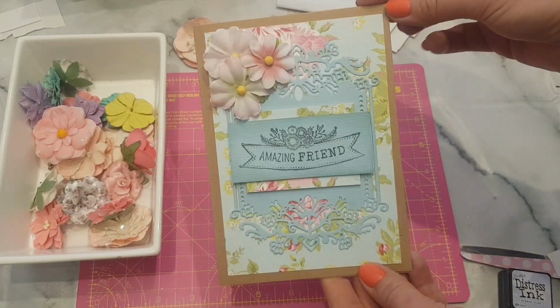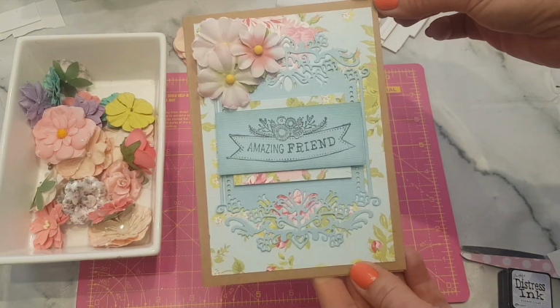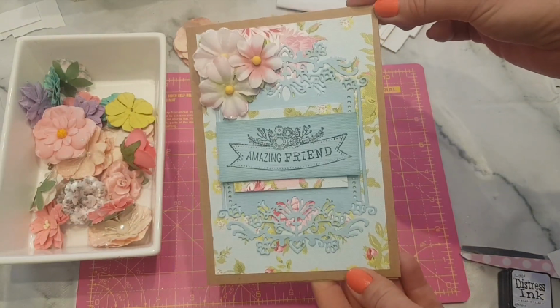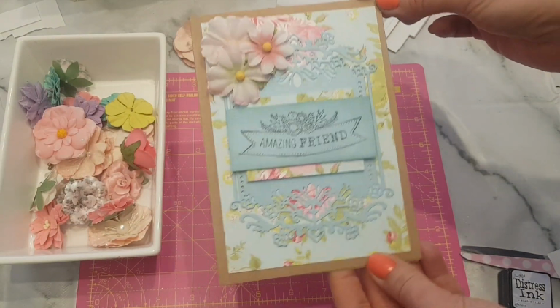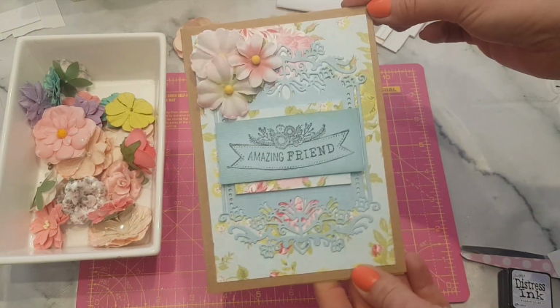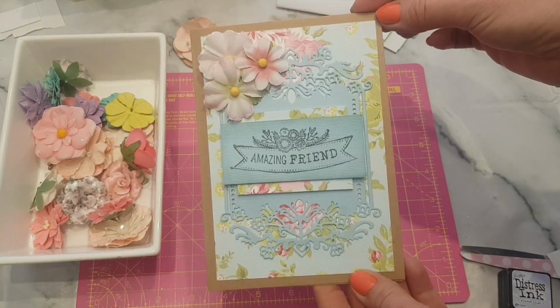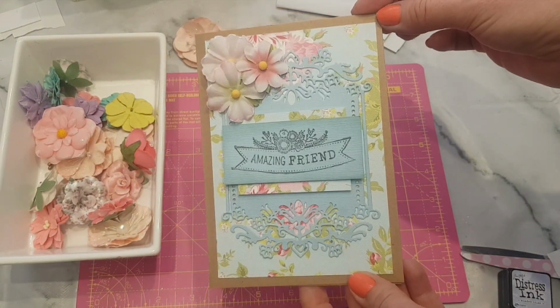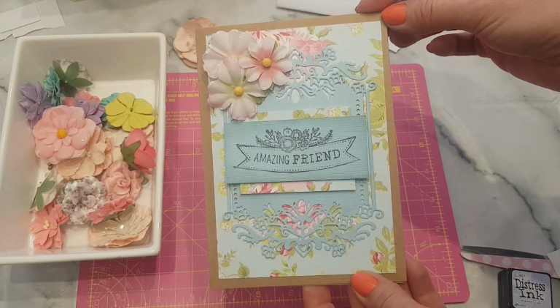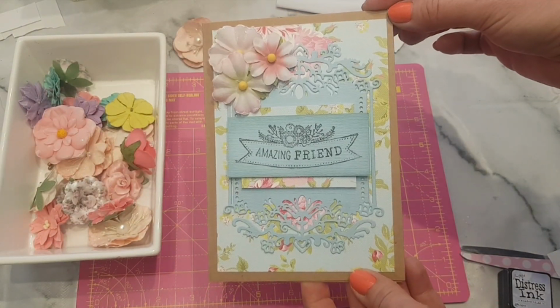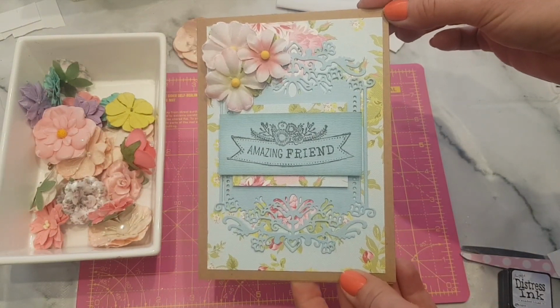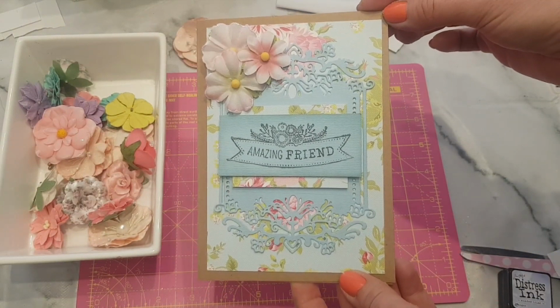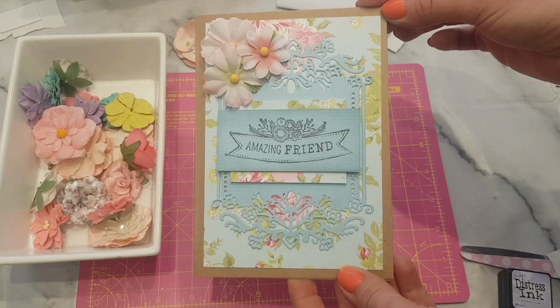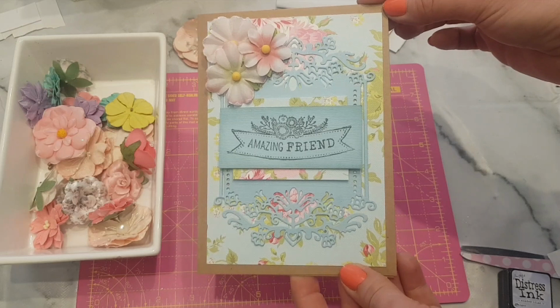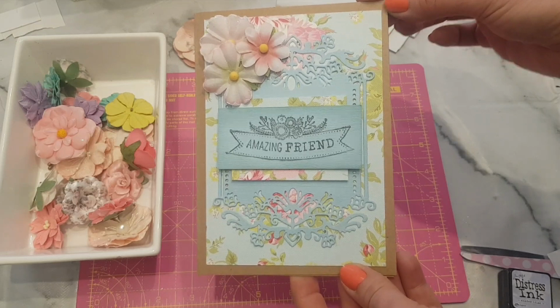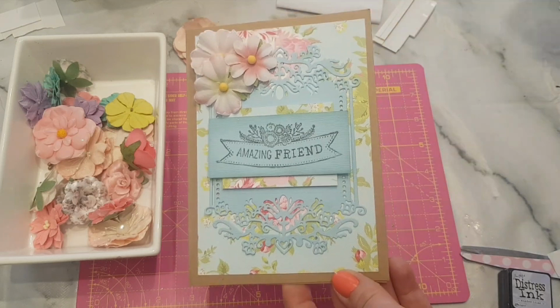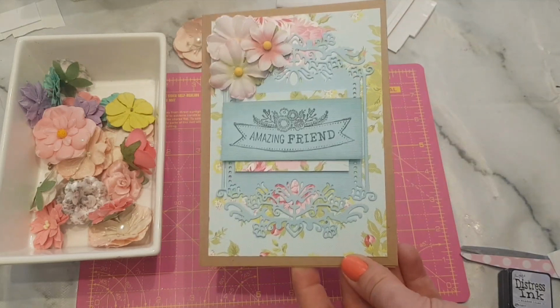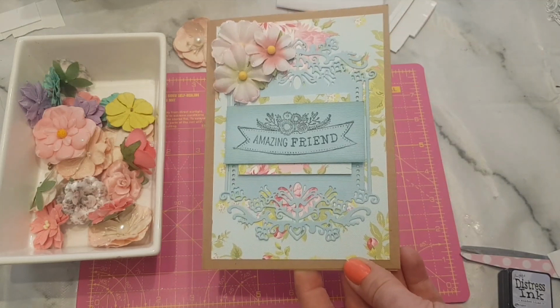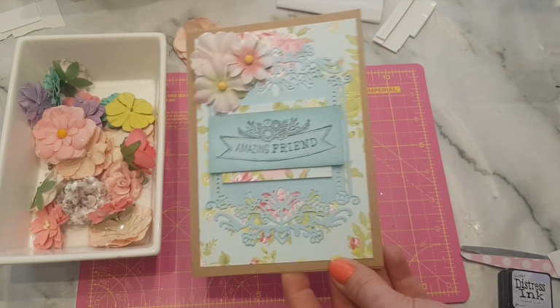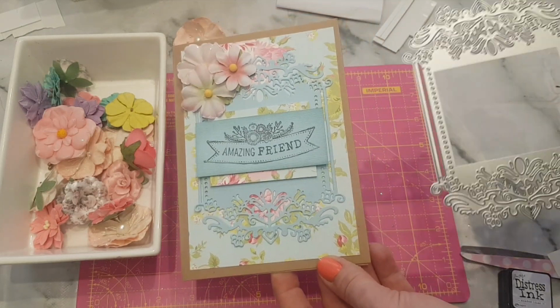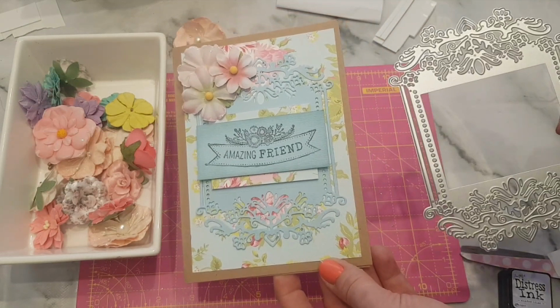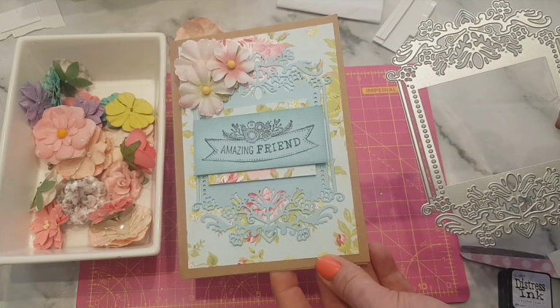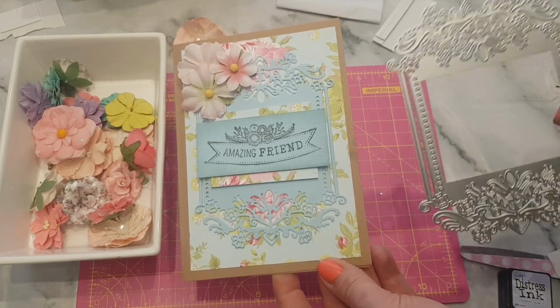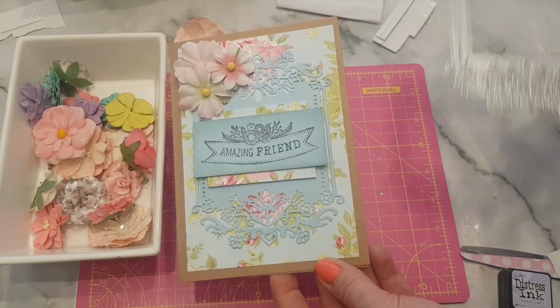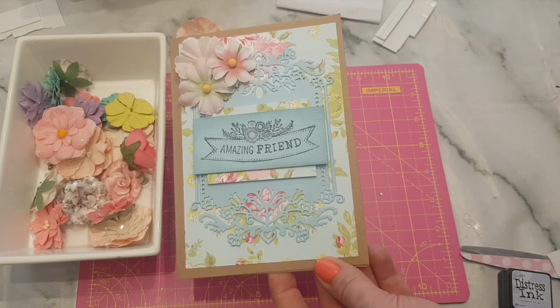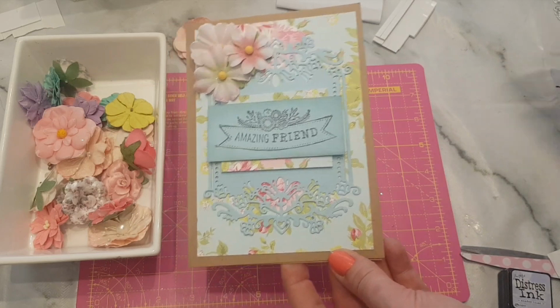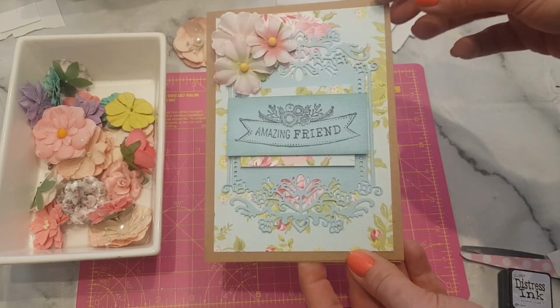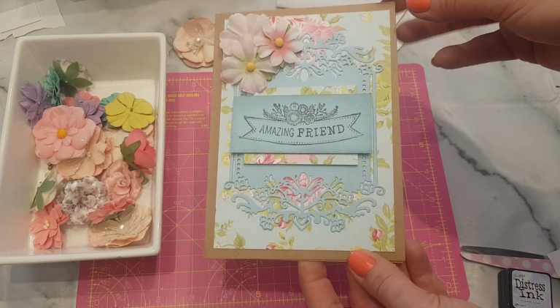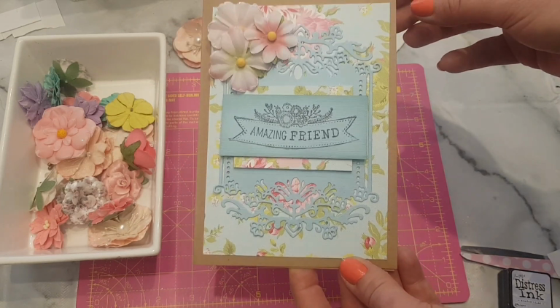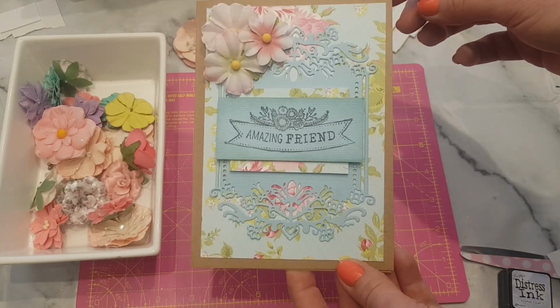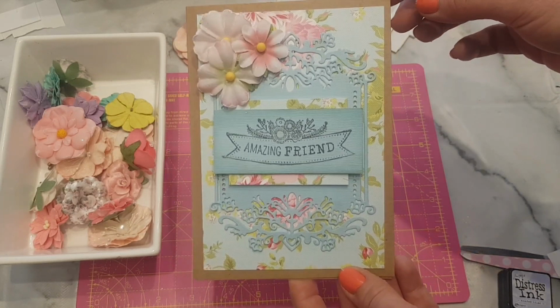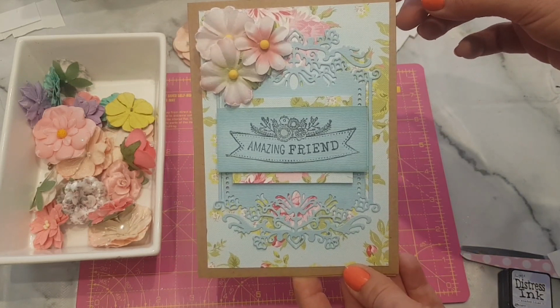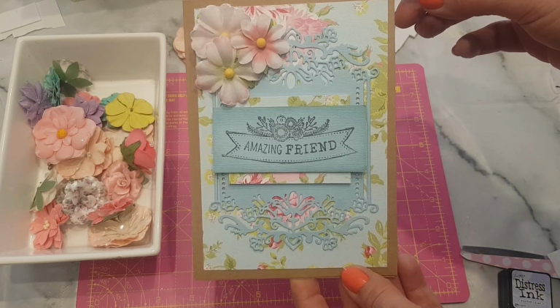That's my card — nice and quick and easy, you saw how quick it was. If you fancy checking out the die I used, that'll be in the description. That's it for me, I'll see you all again soon — you take care, bye for now.